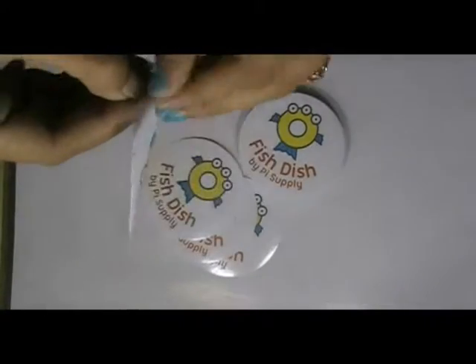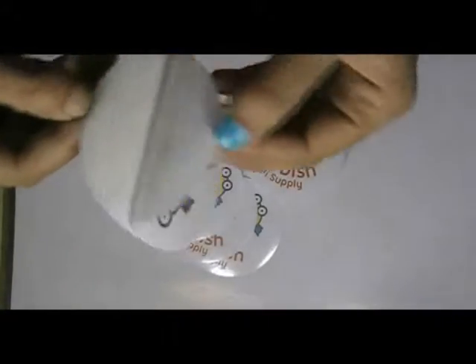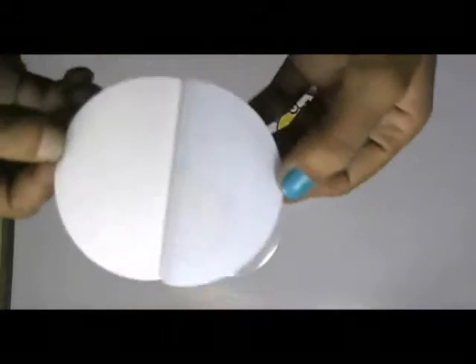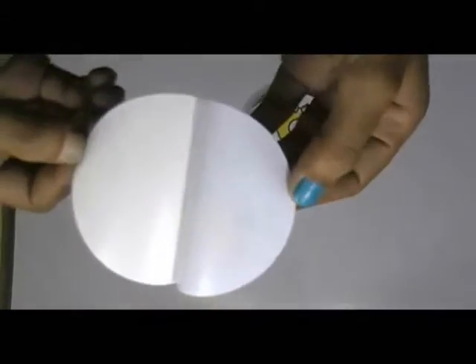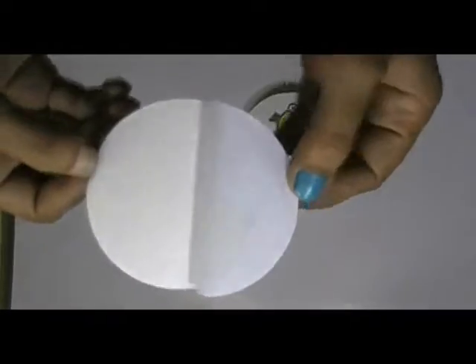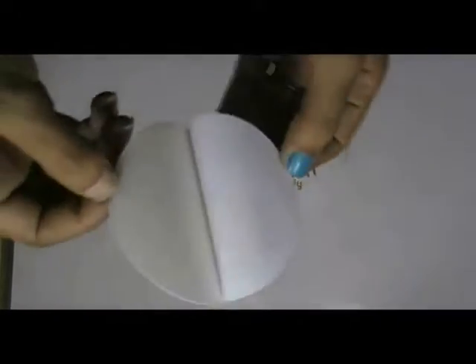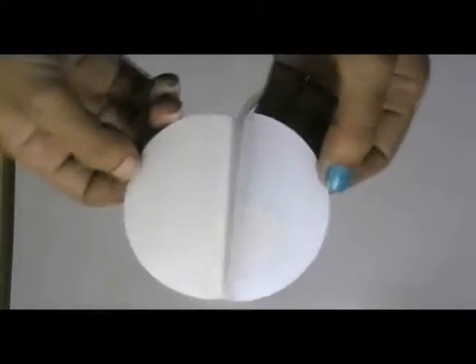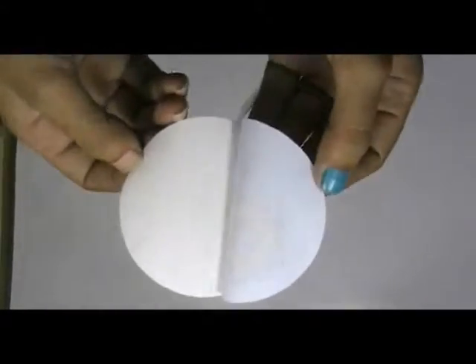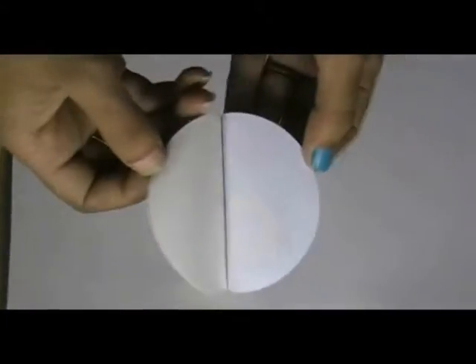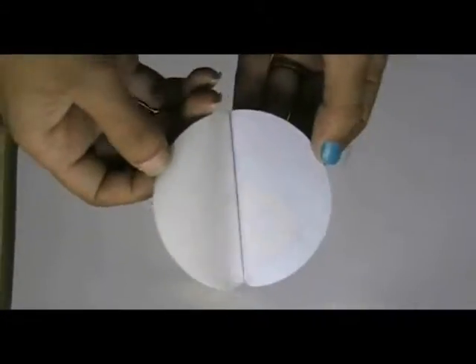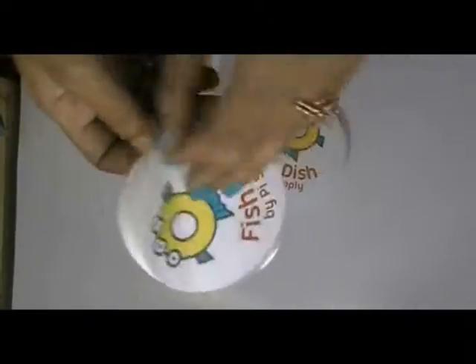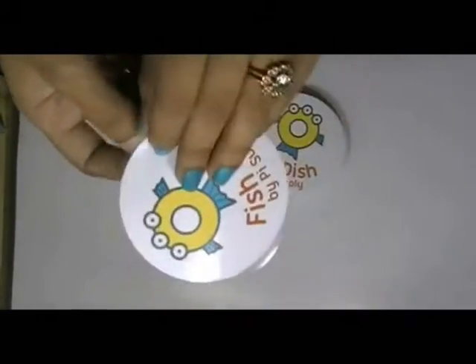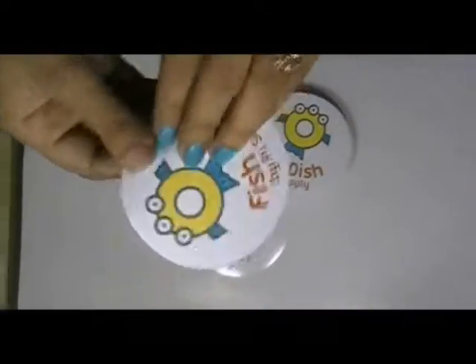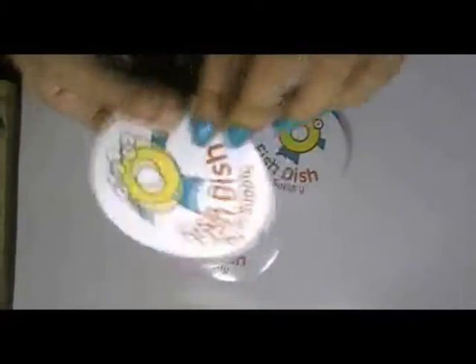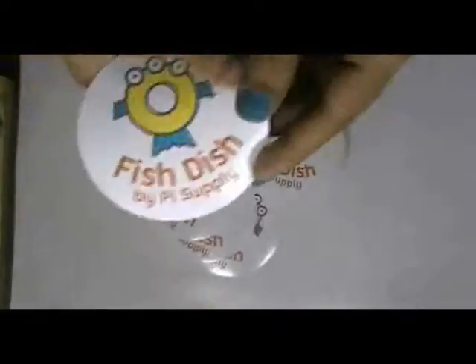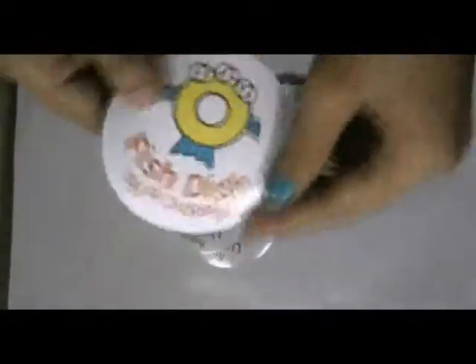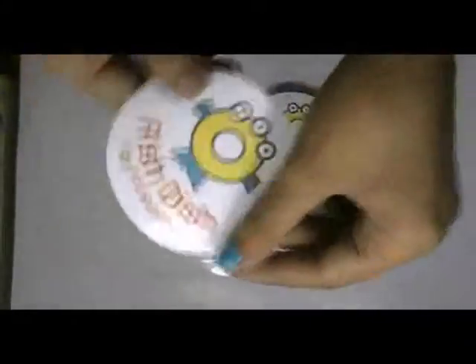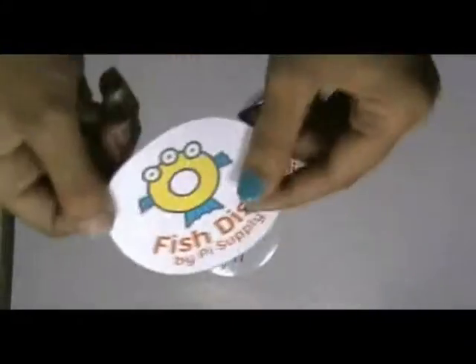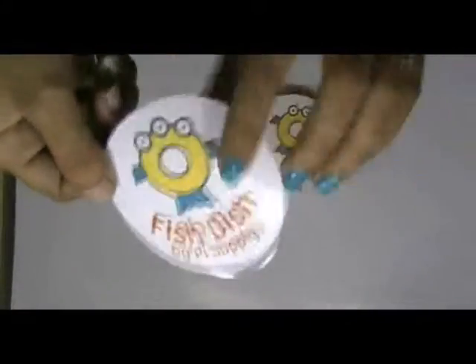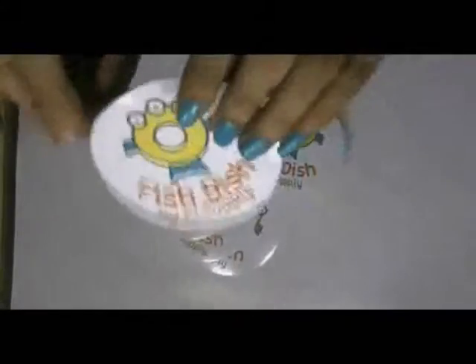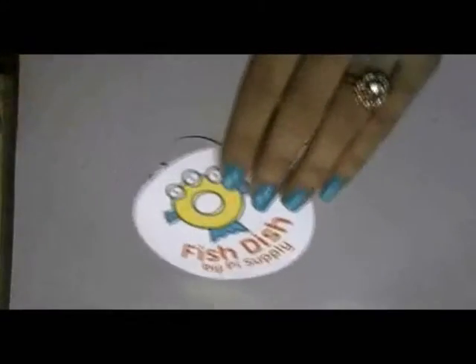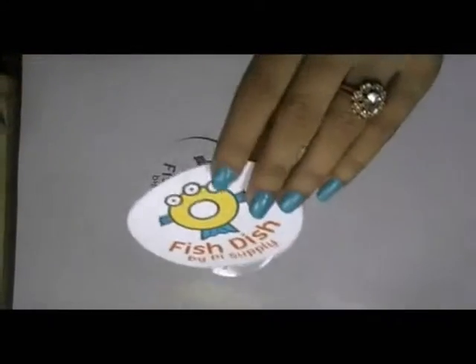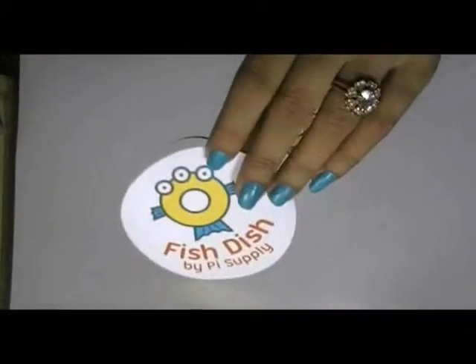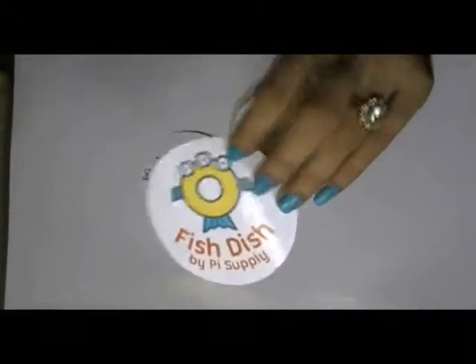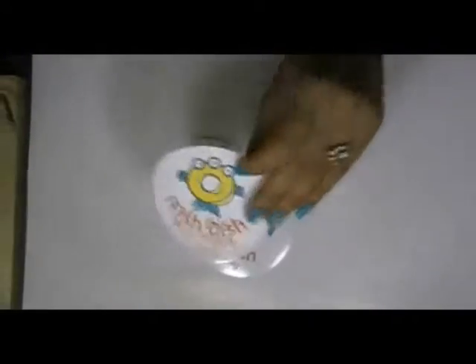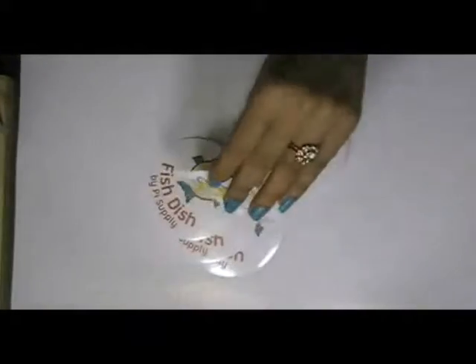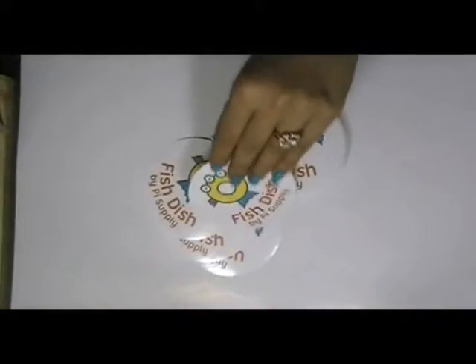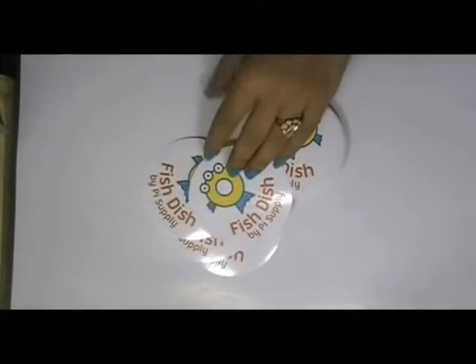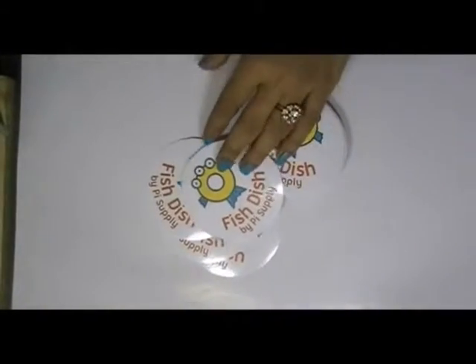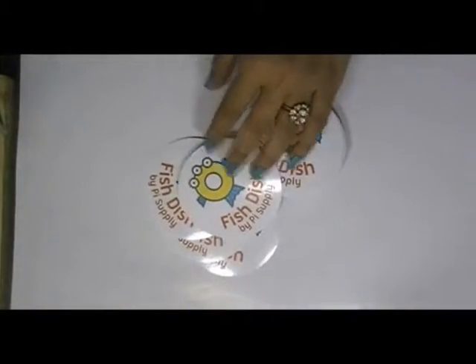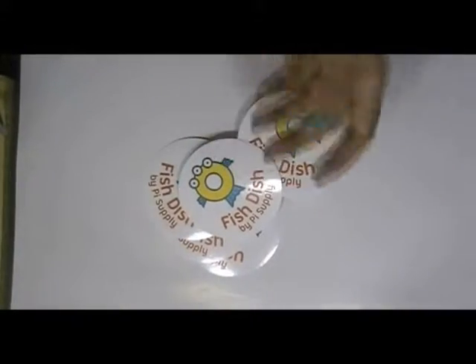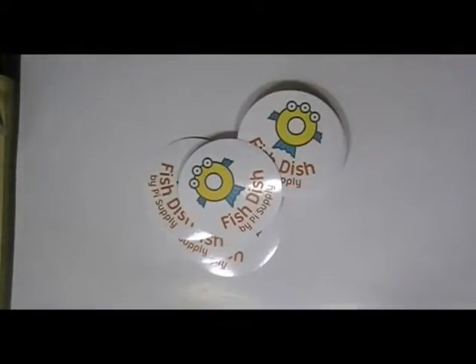These stickers are made with white vinyl sticker stock. You can have this type of stickers in any shape, color and size.